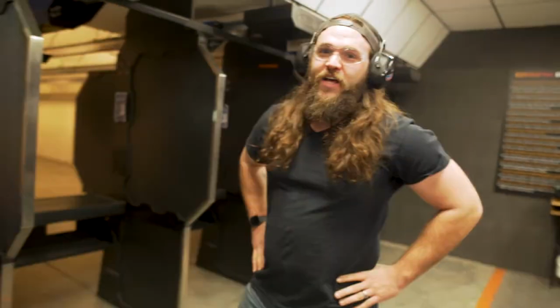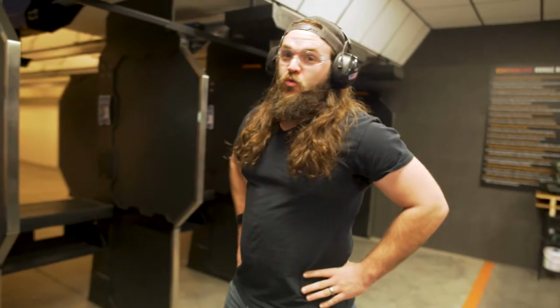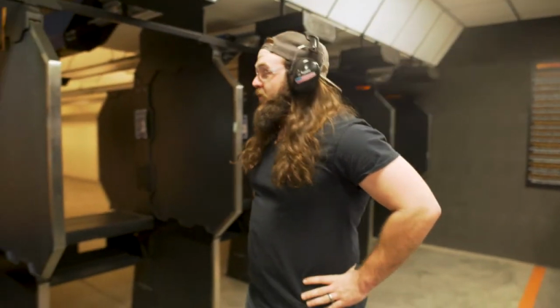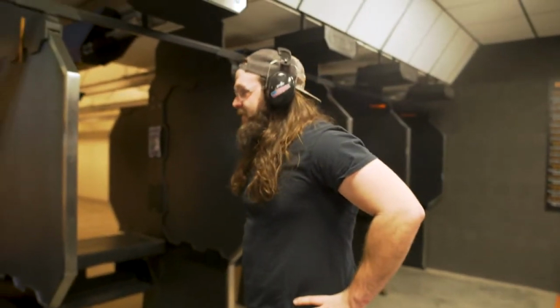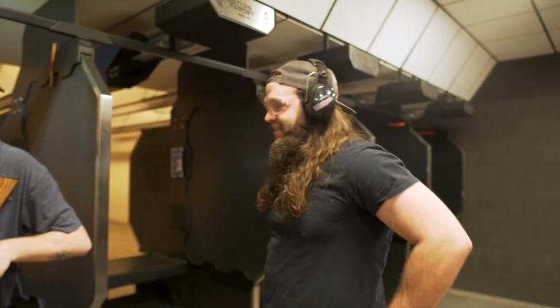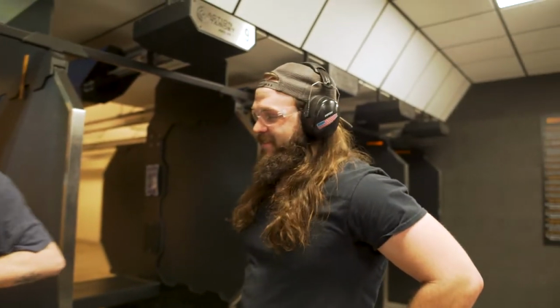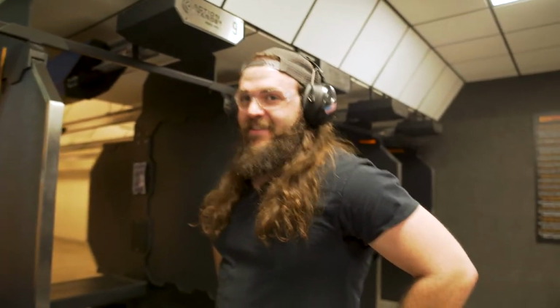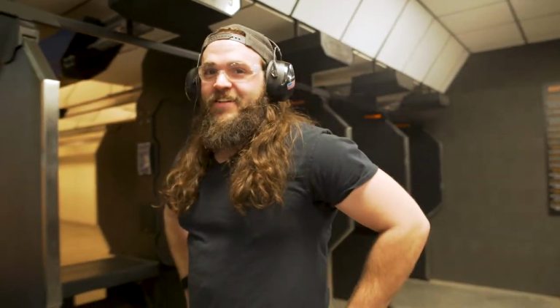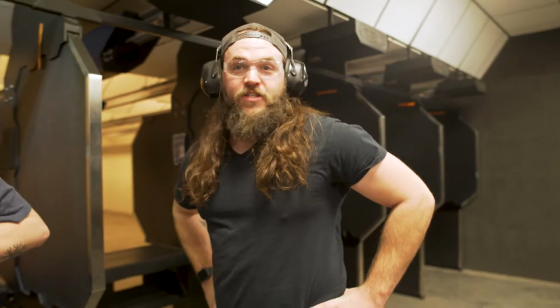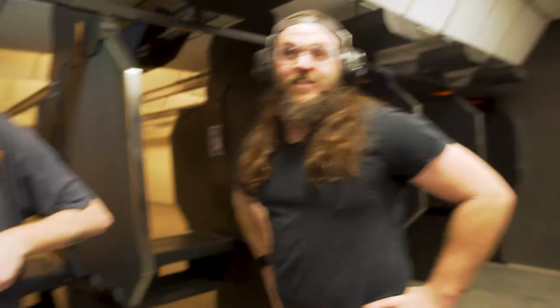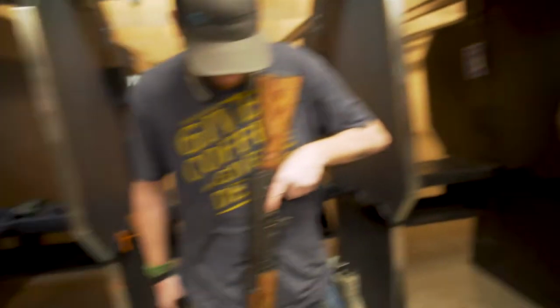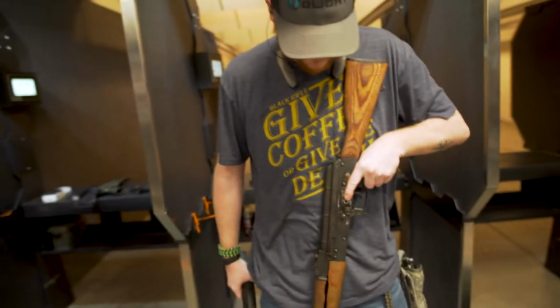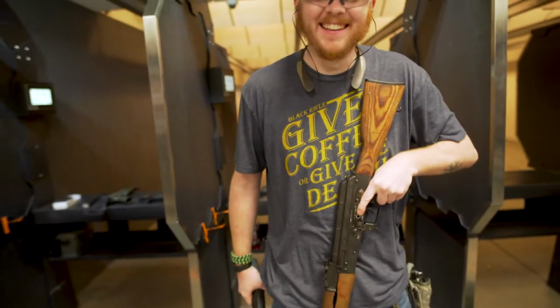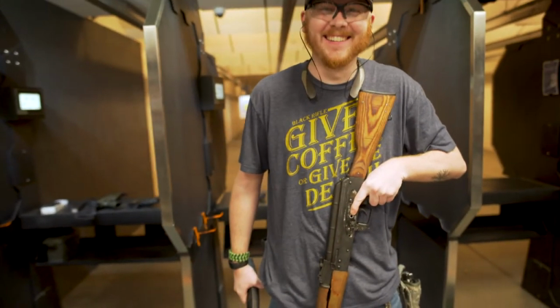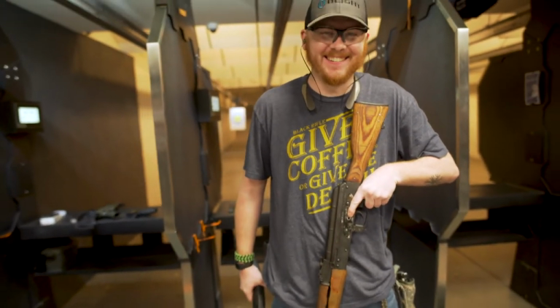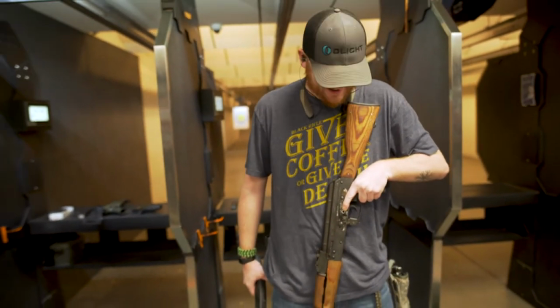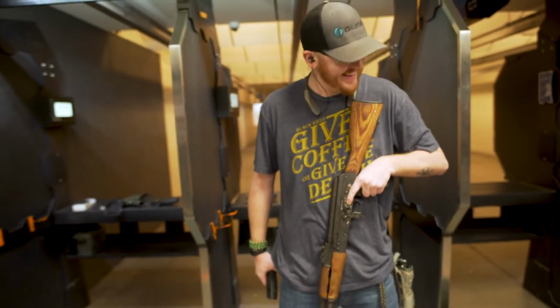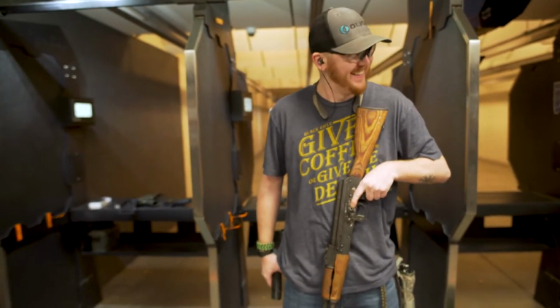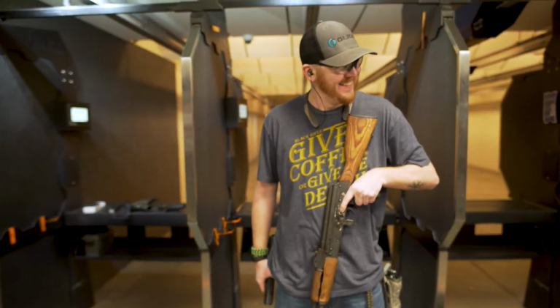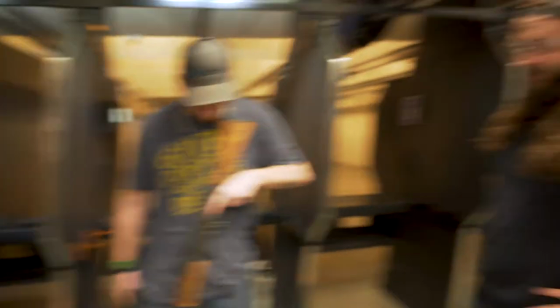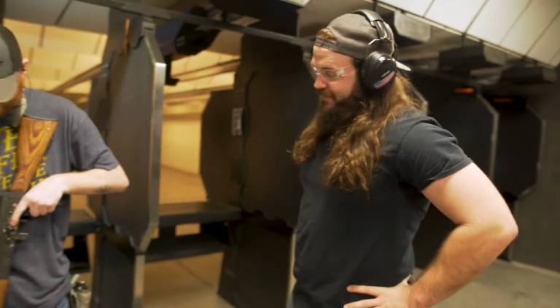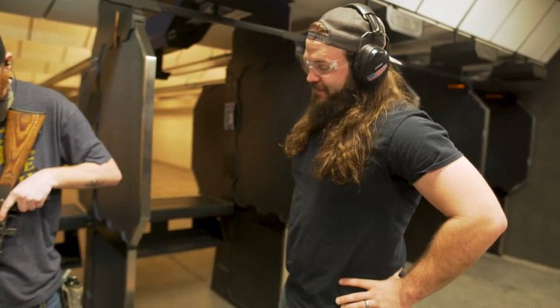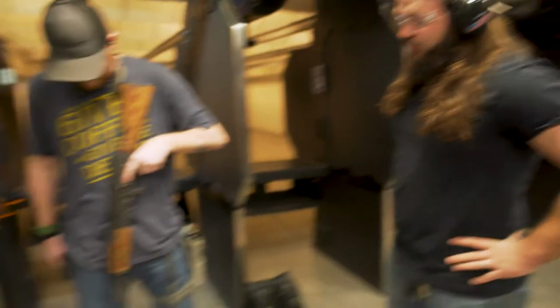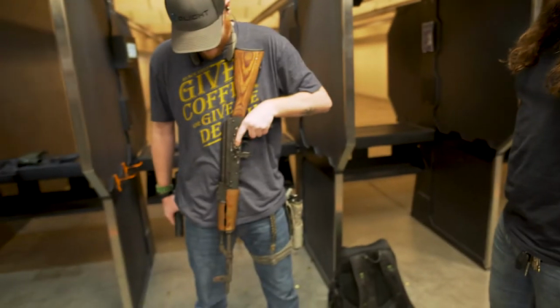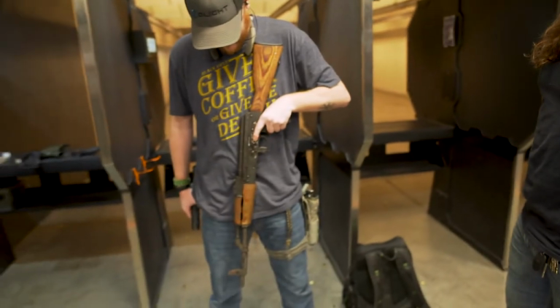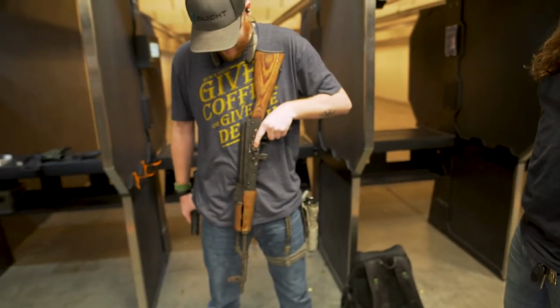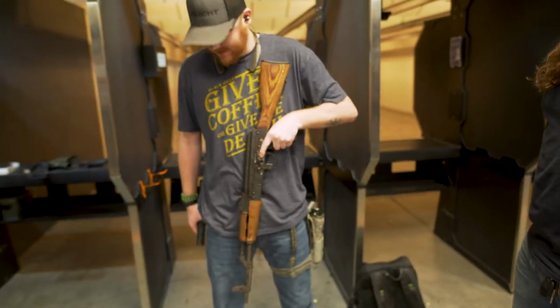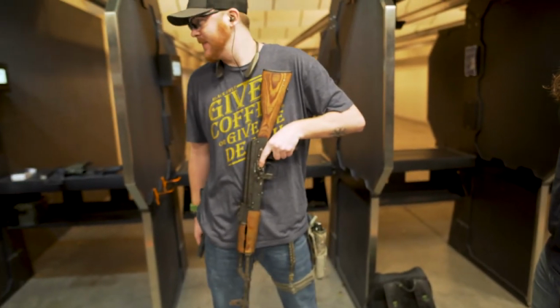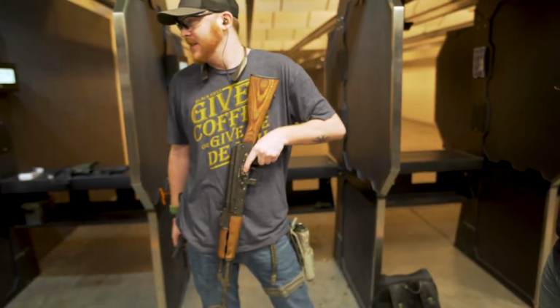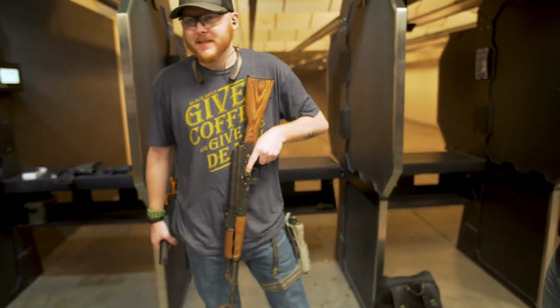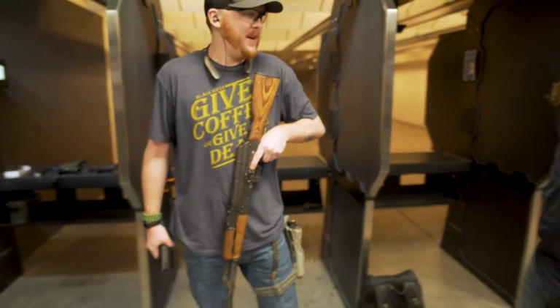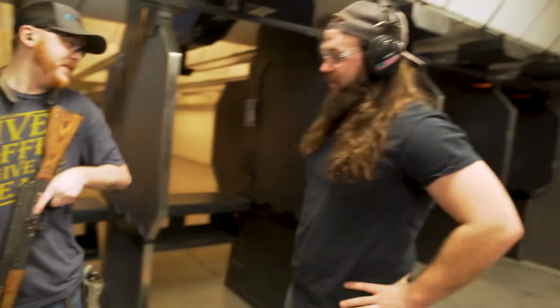Whoa, that's surreal. 10 out of 10 would not recommend. Oh, 10 out of 10 would recommend! That take is wicked. Yeah, that's fun stuff. Thanks, dude. You're welcome.